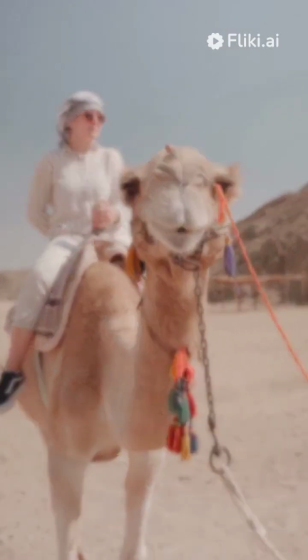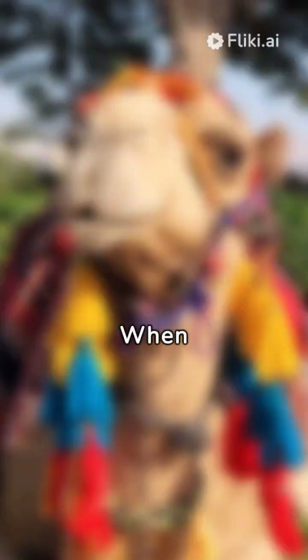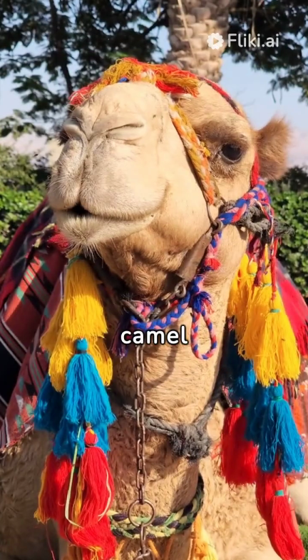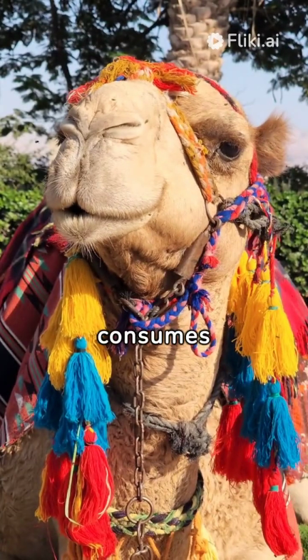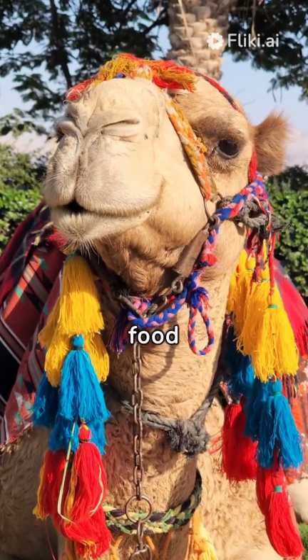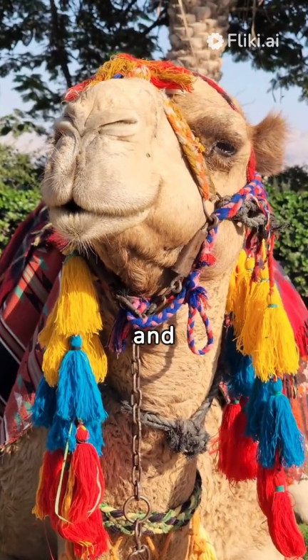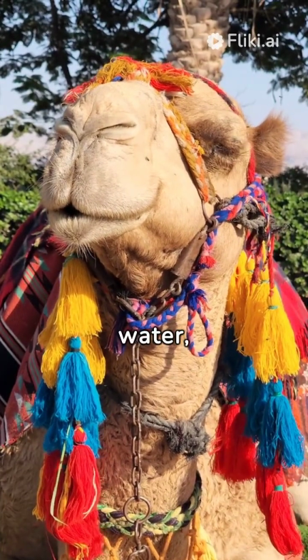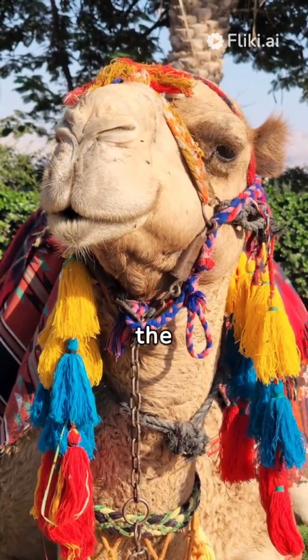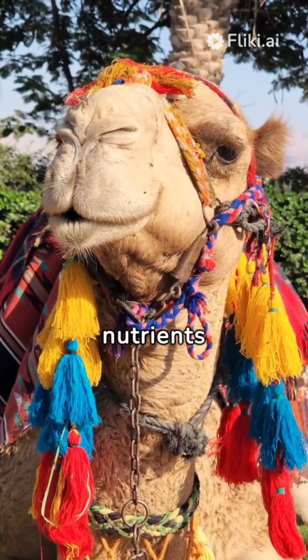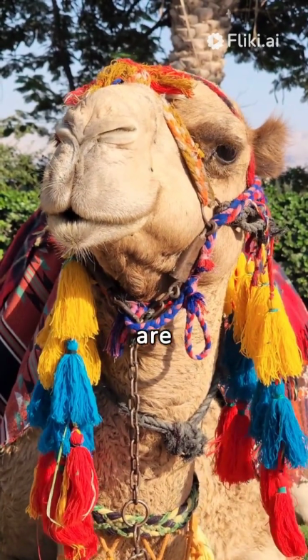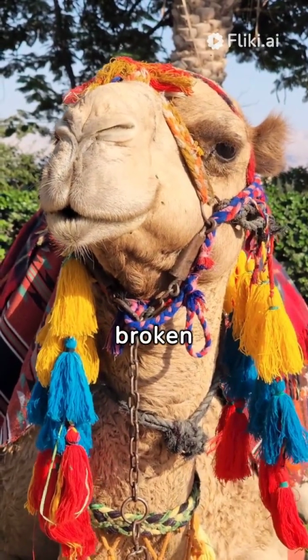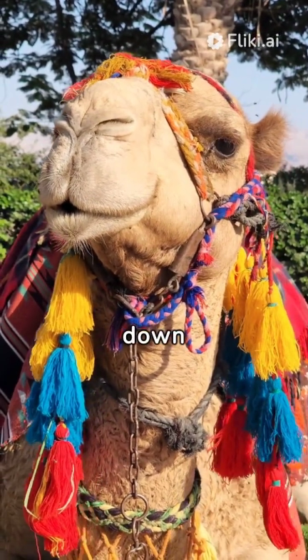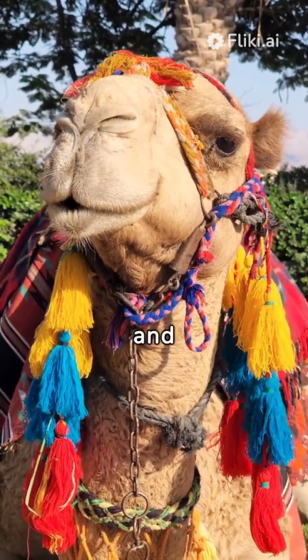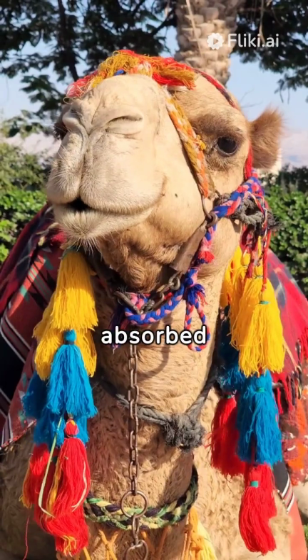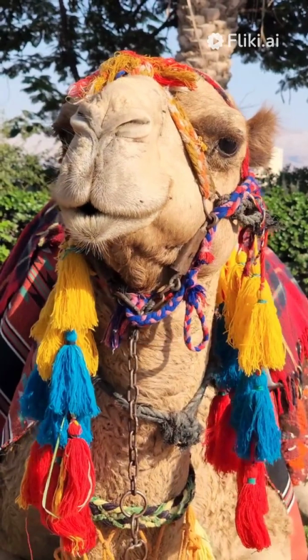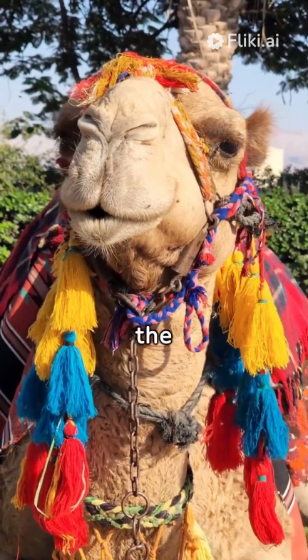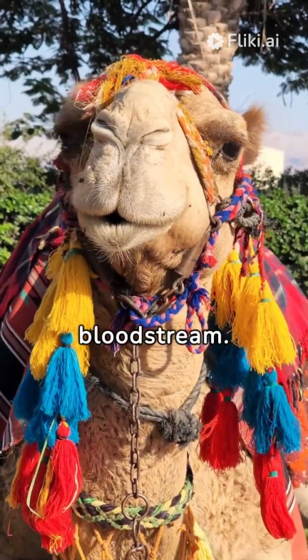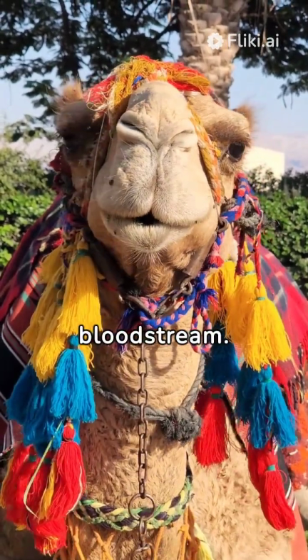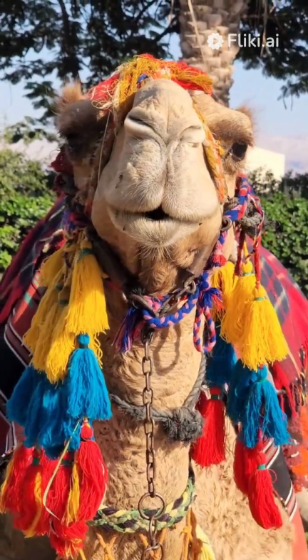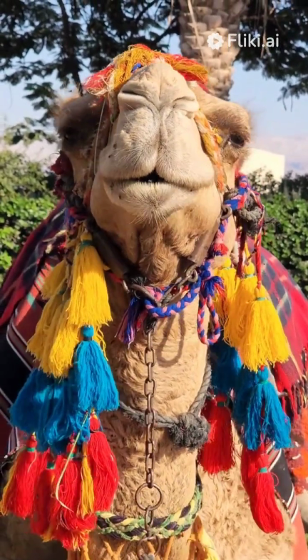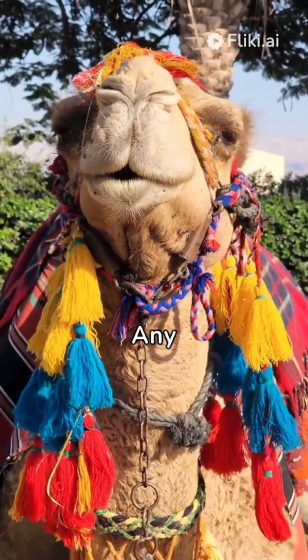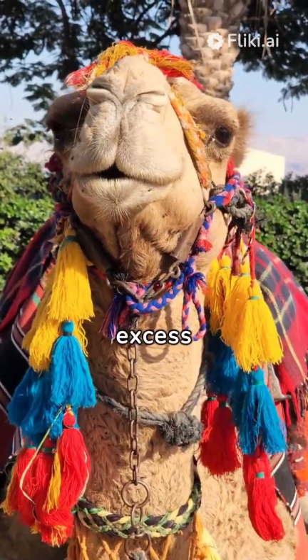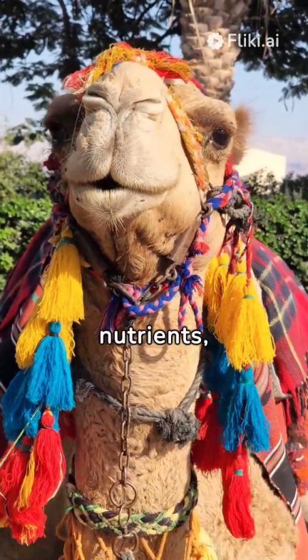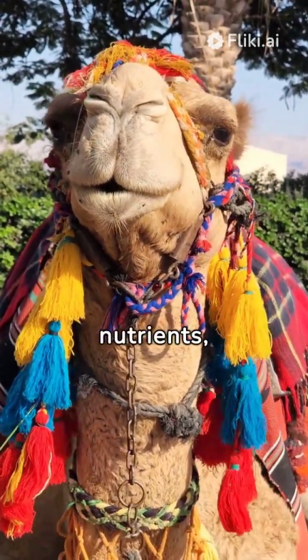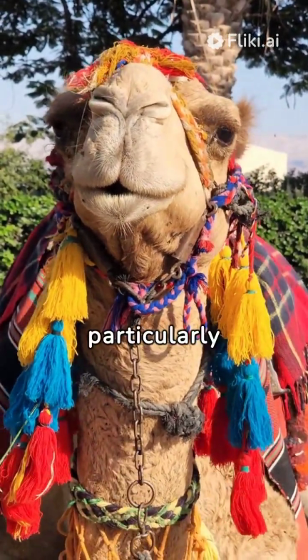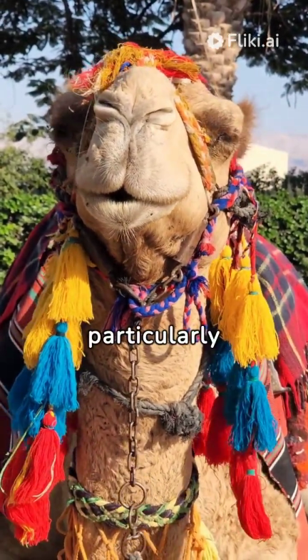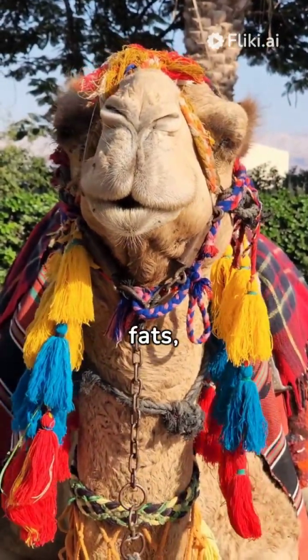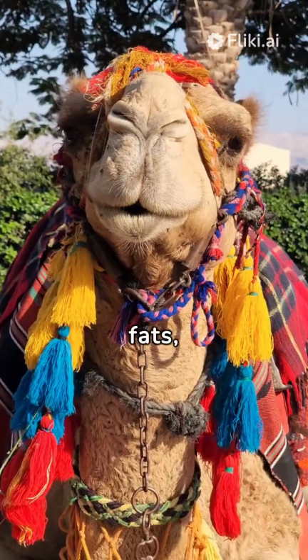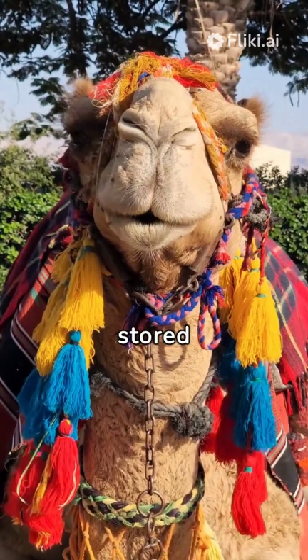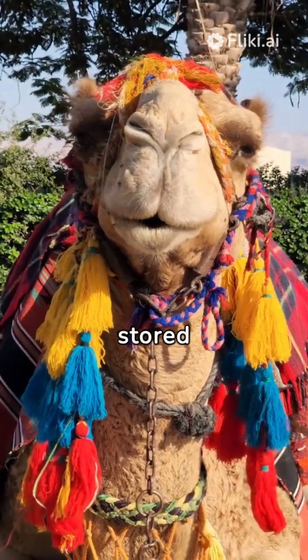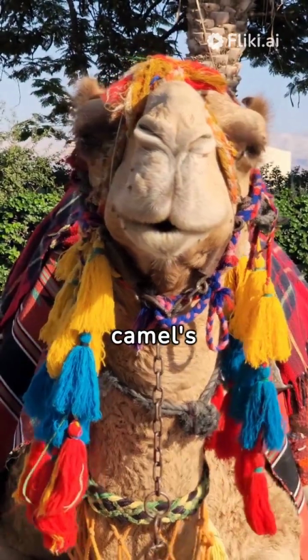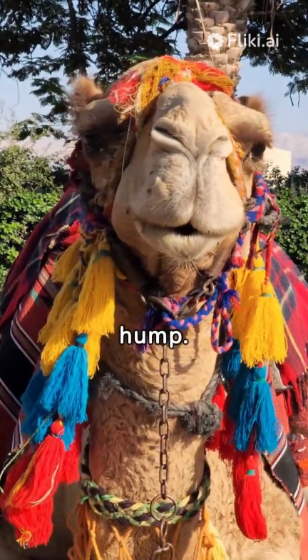When a camel consumes food and water, the nutrients are broken down and absorbed into the bloodstream. Any excess nutrients, particularly fats, are stored in the camel's hump.